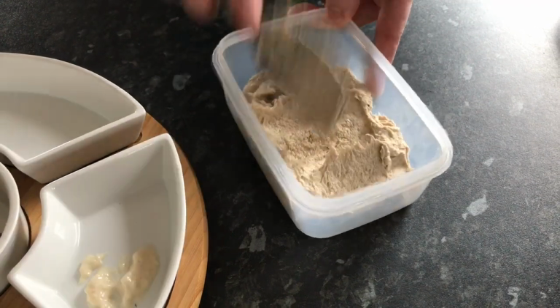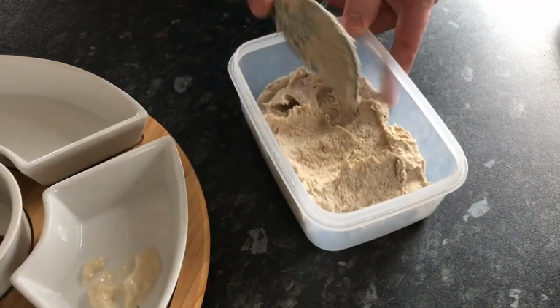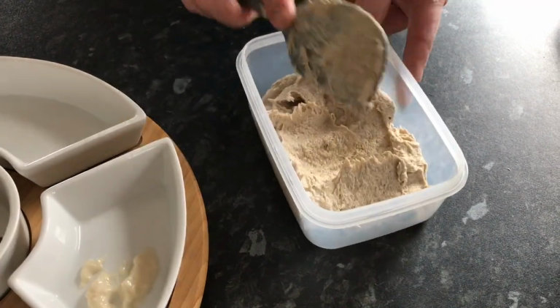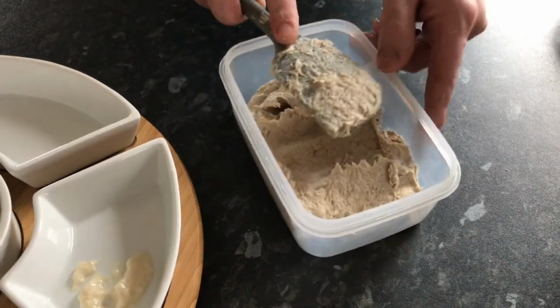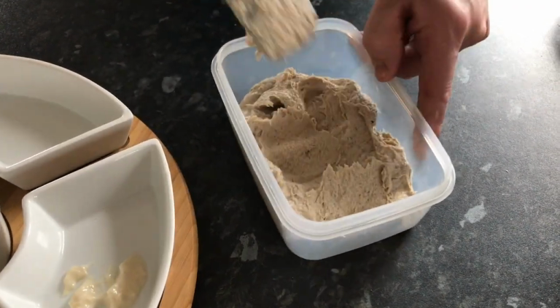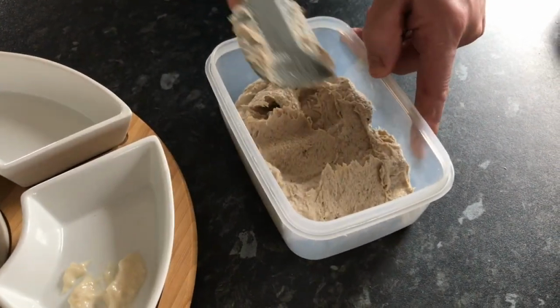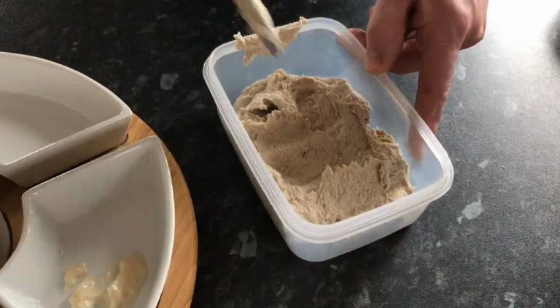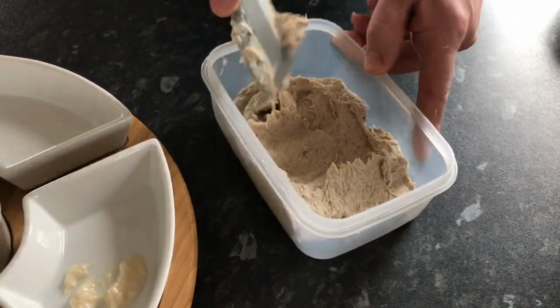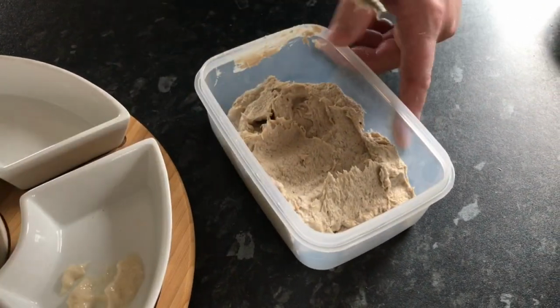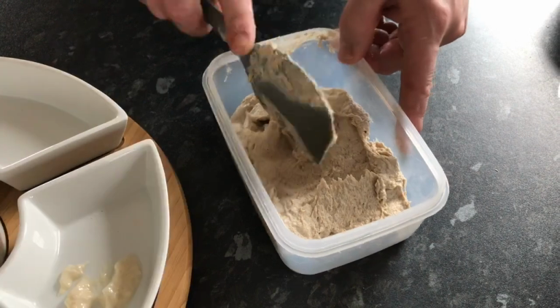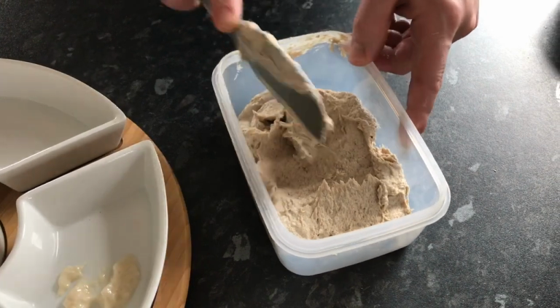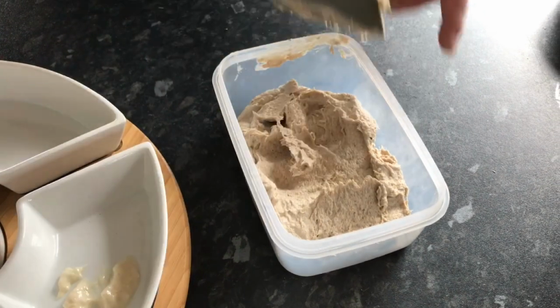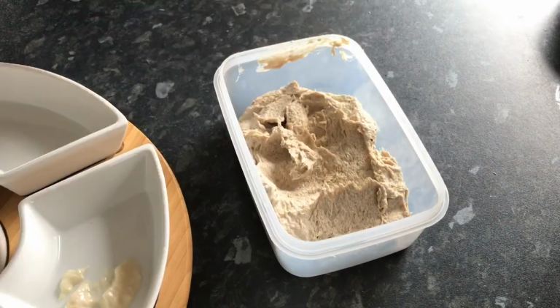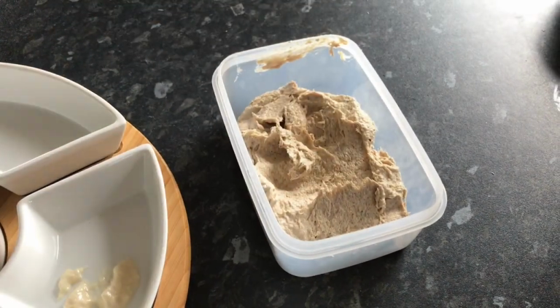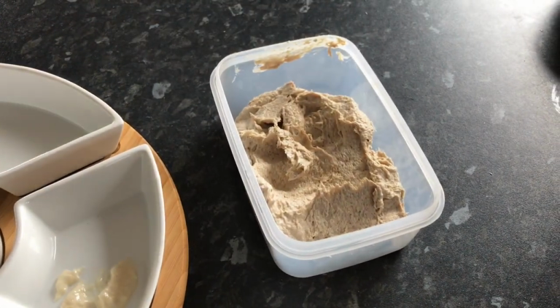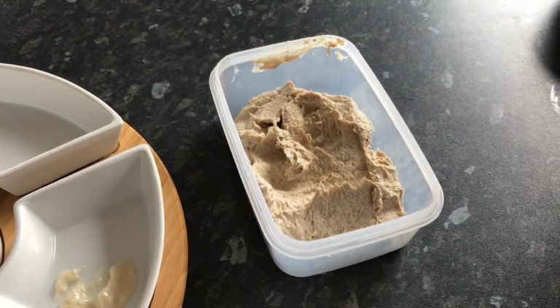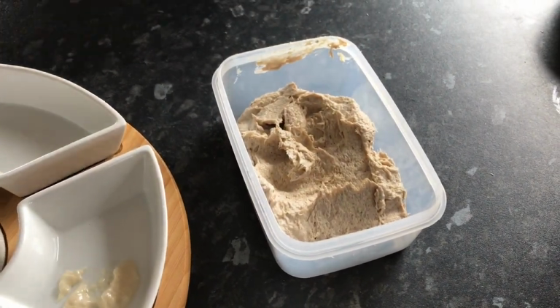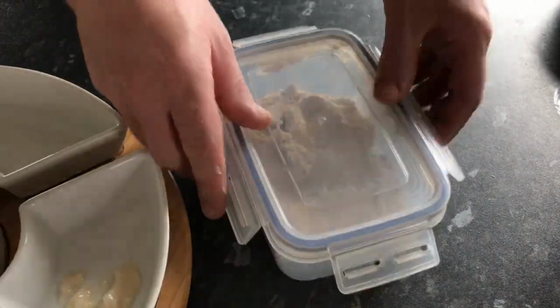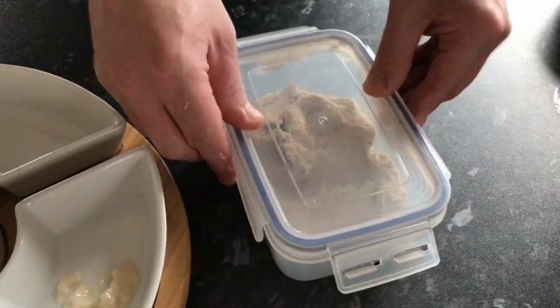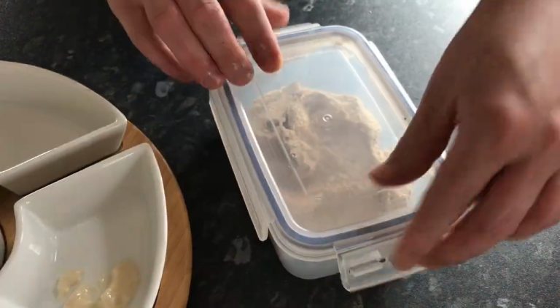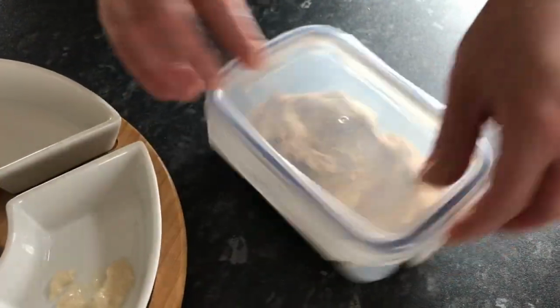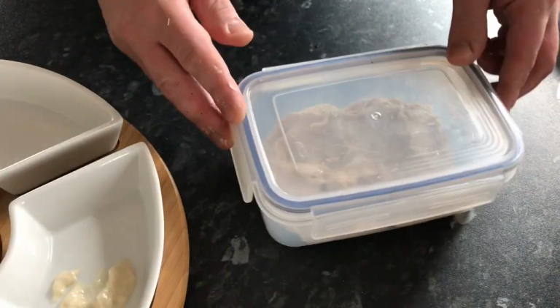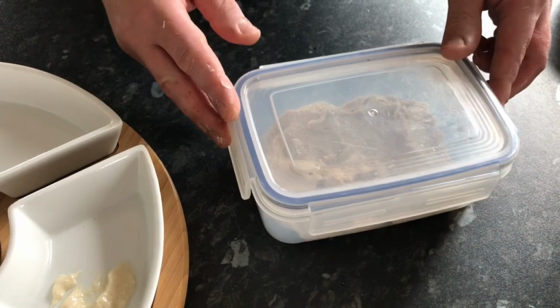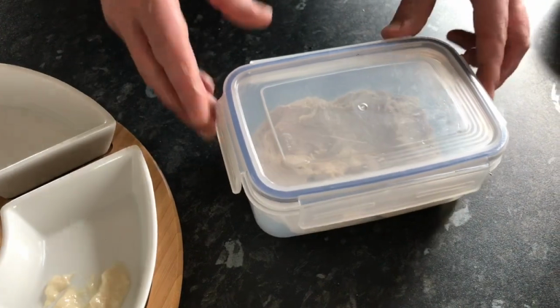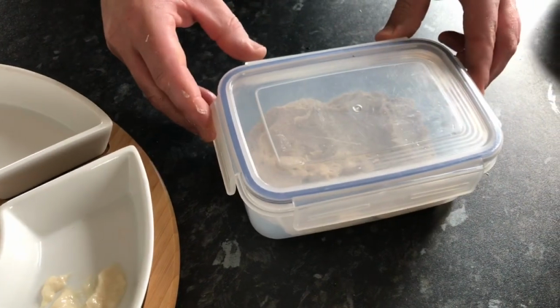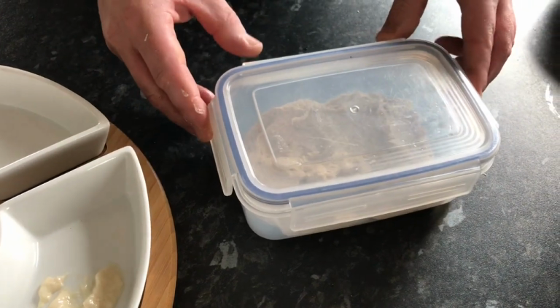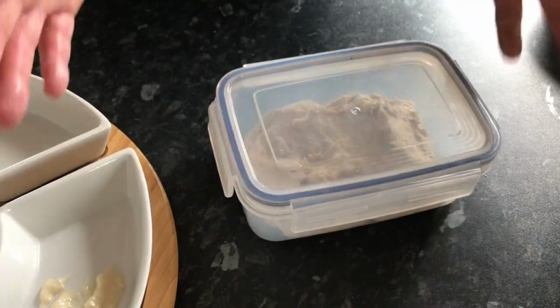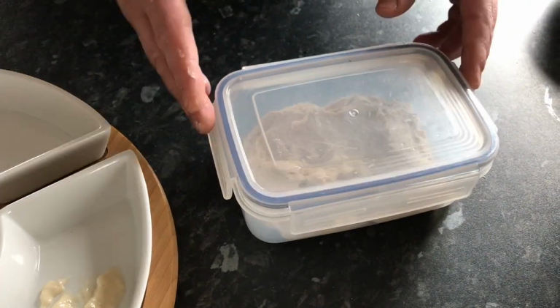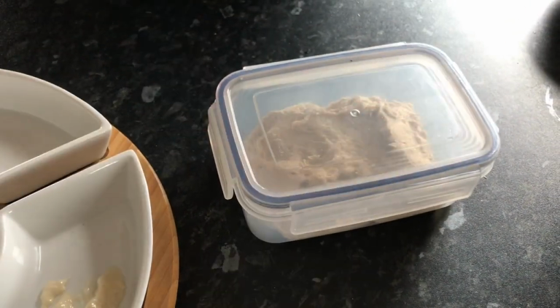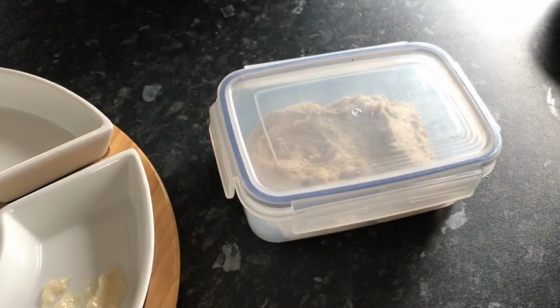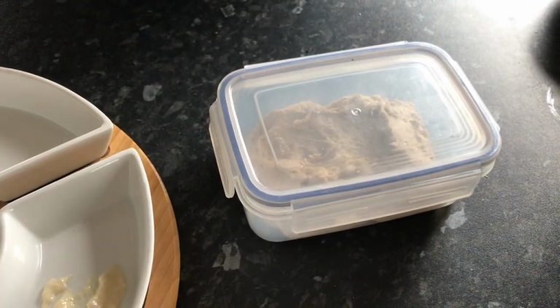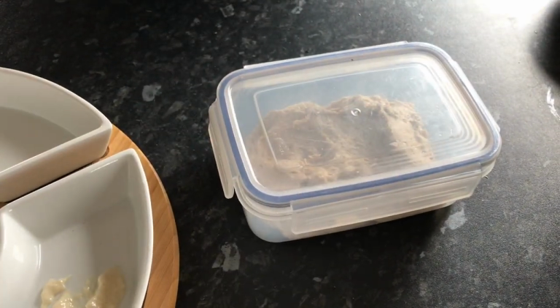It might seem quite loose at the moment, but once it's chilled back in the fridge it'll firm up. Lid on, into the fridge — it'll last two or three days in the fridge if you haven't eaten it by then.